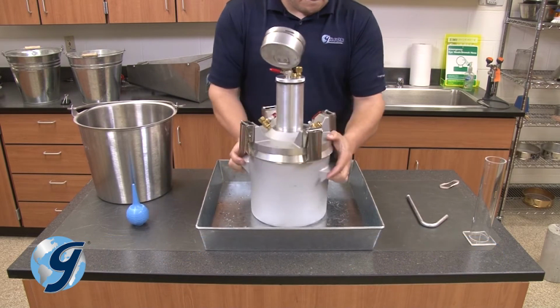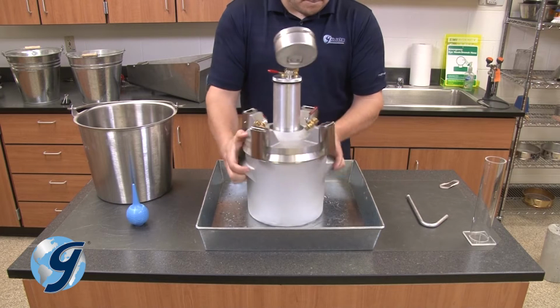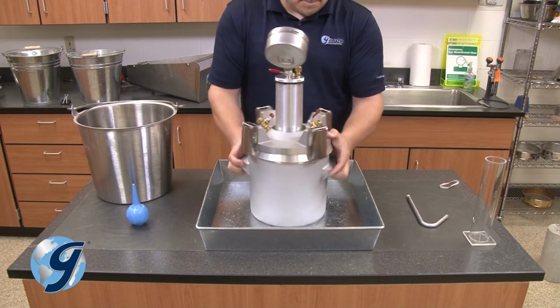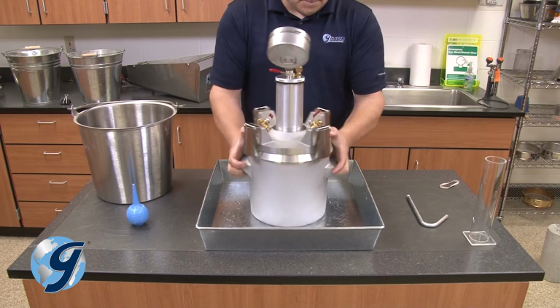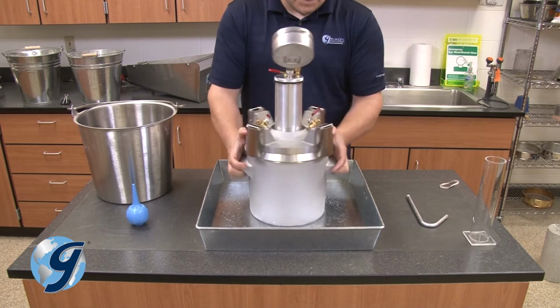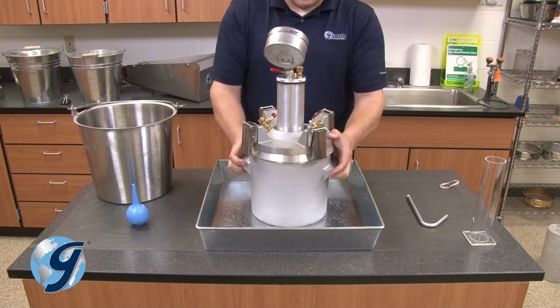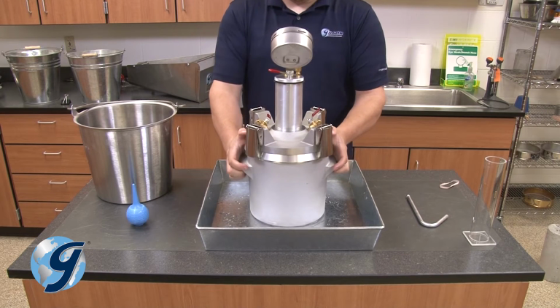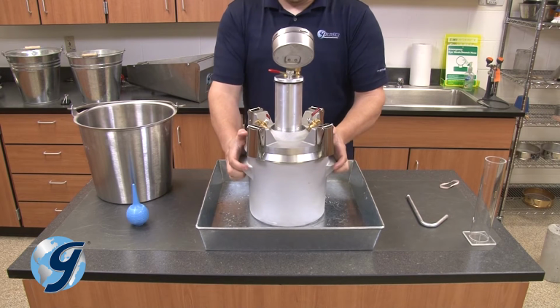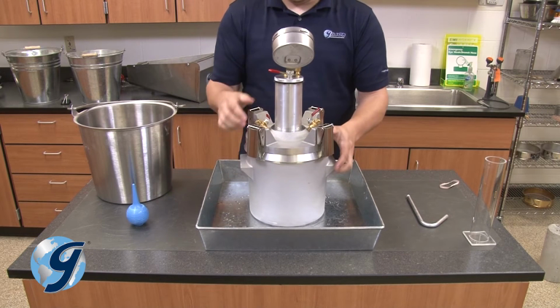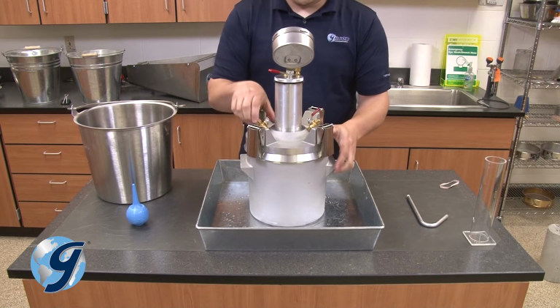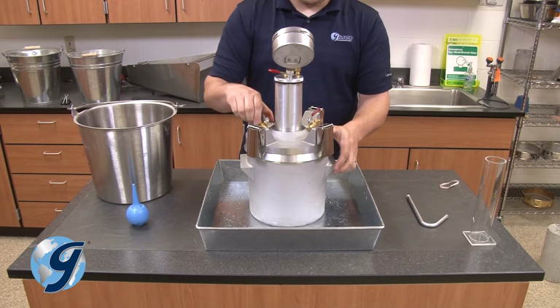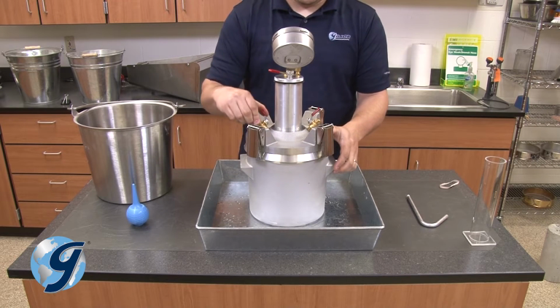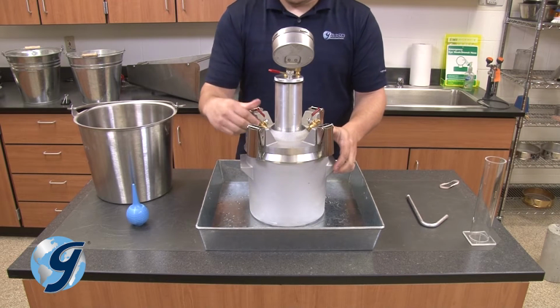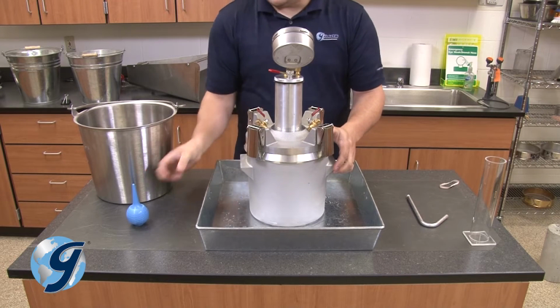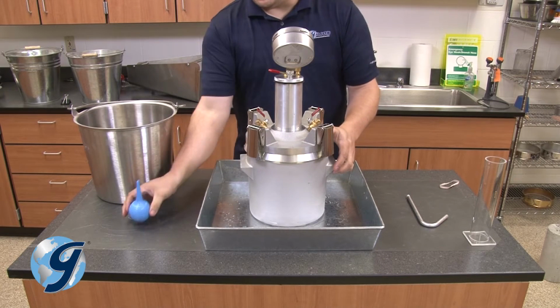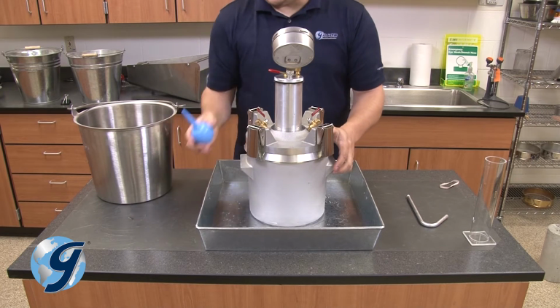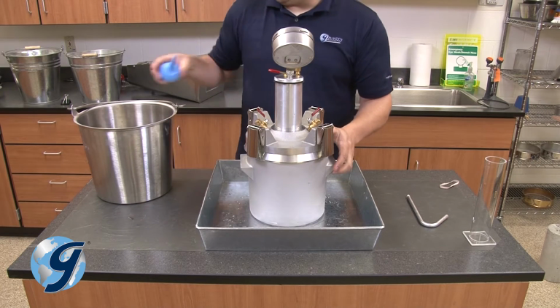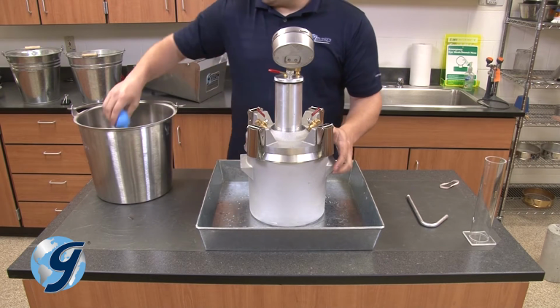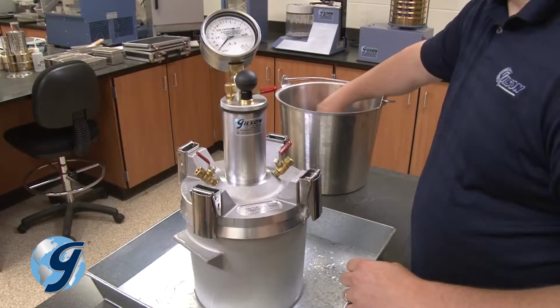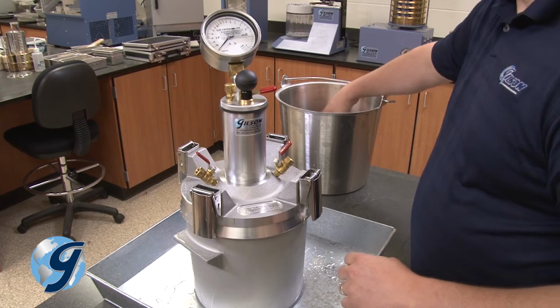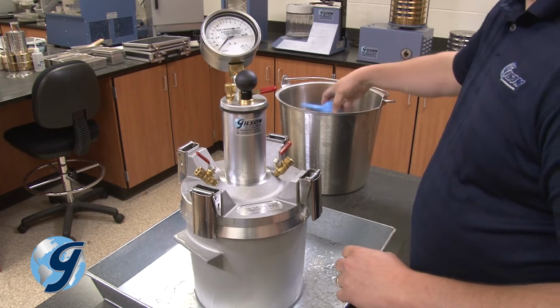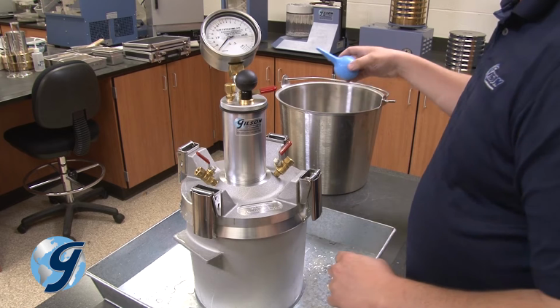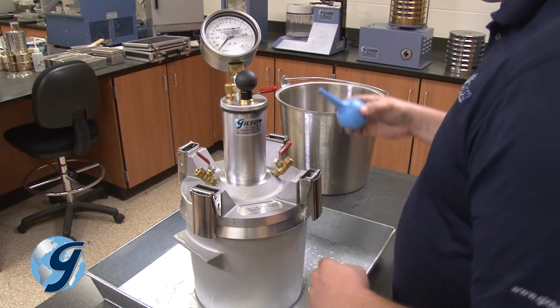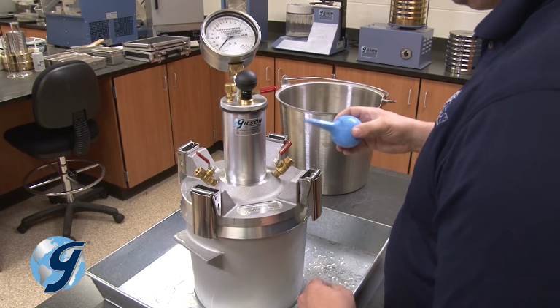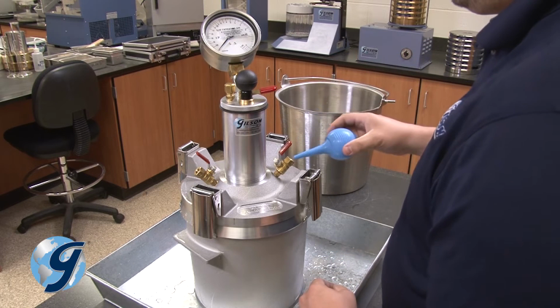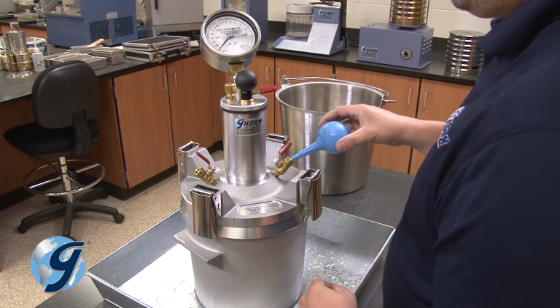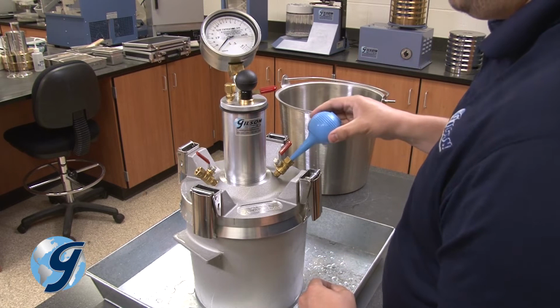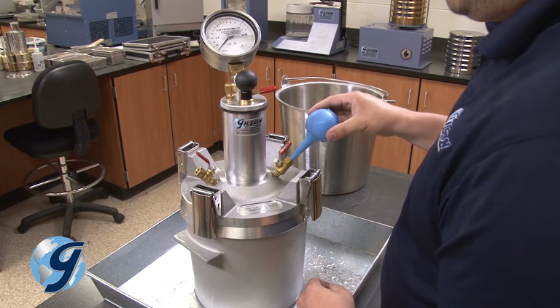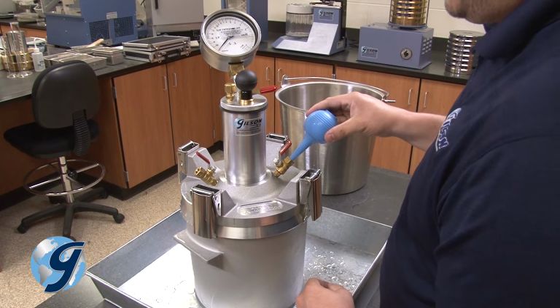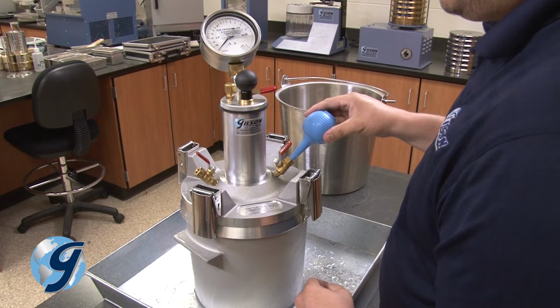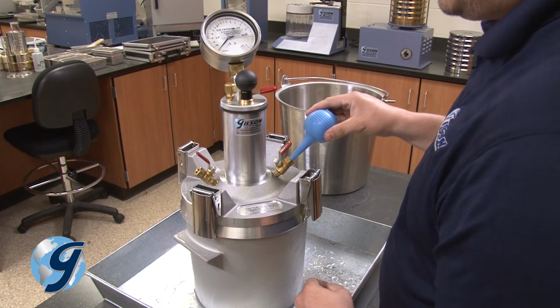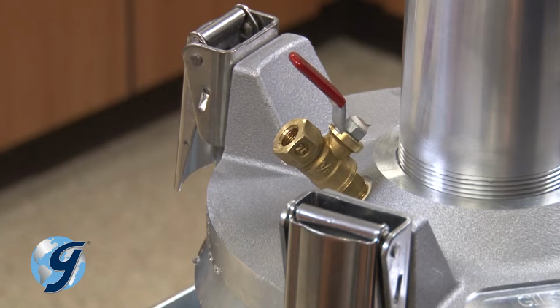Now, refill any water that's been lost by reopening the petcock and using the syringe to add more water into the same petcock as previously performed.